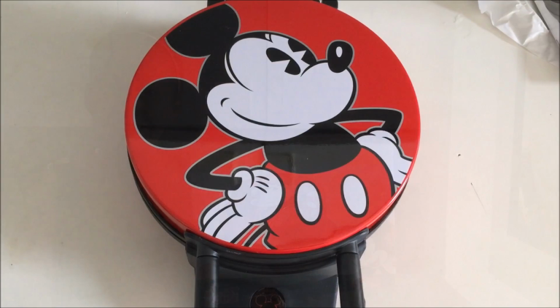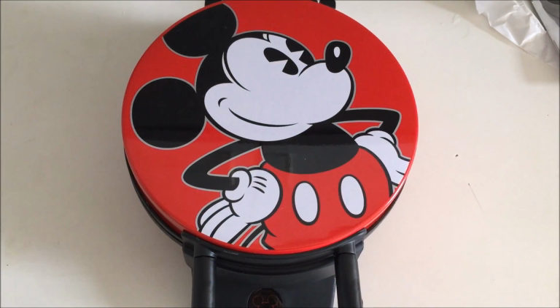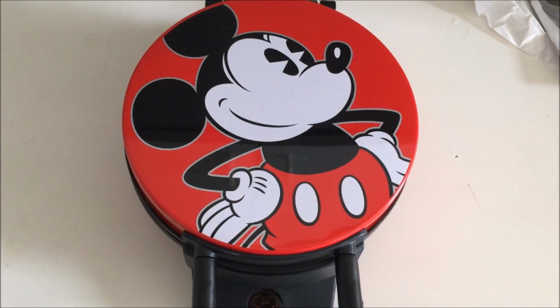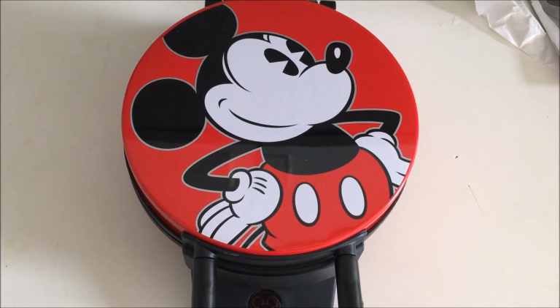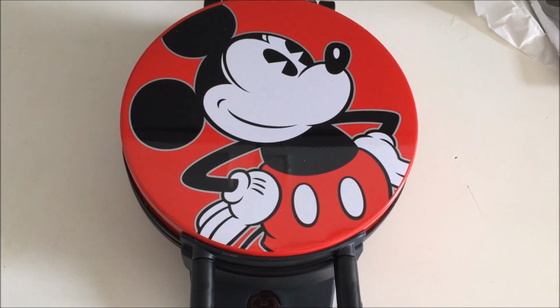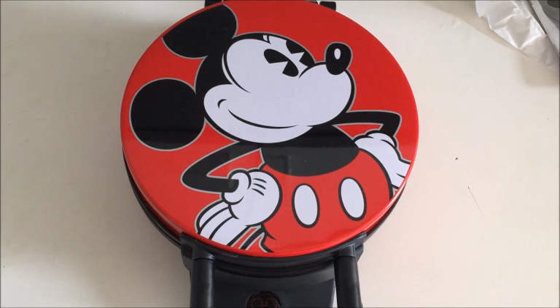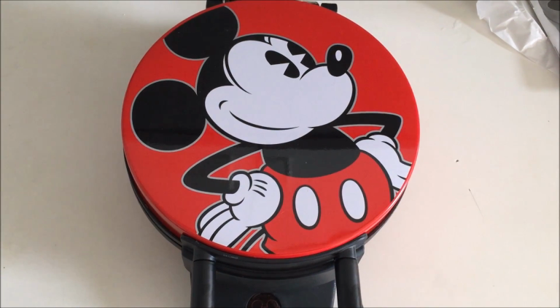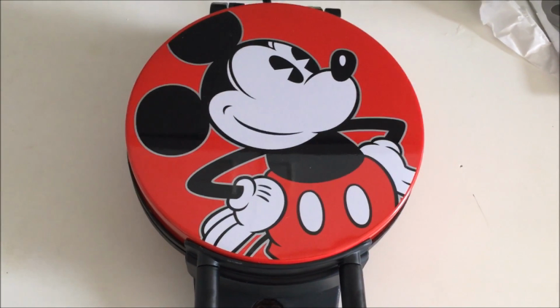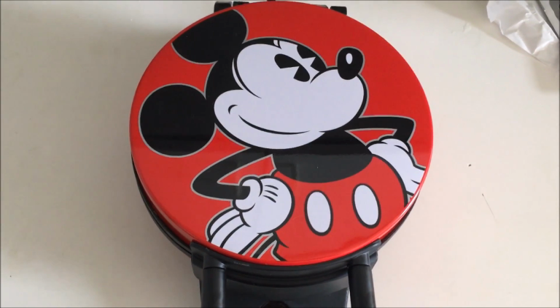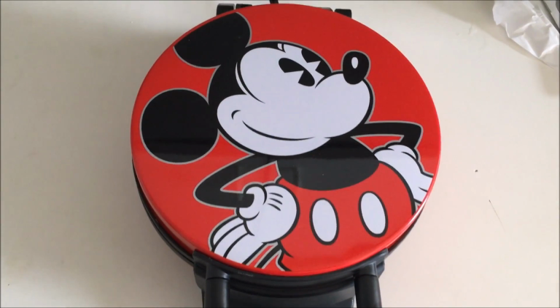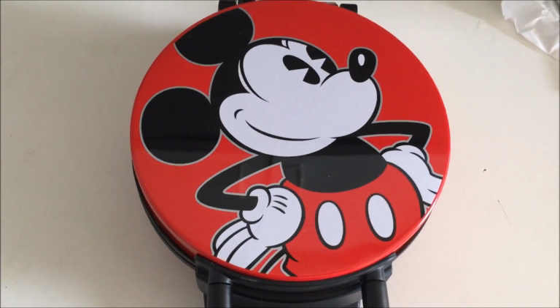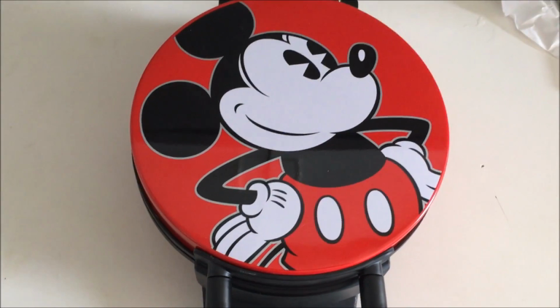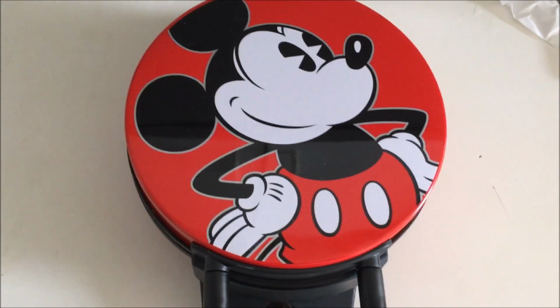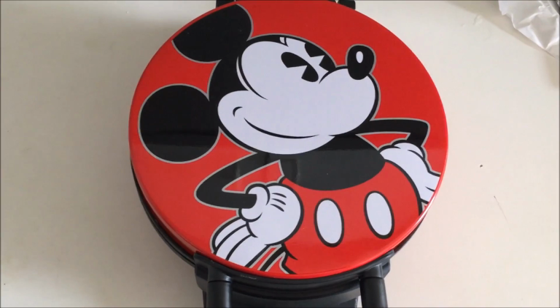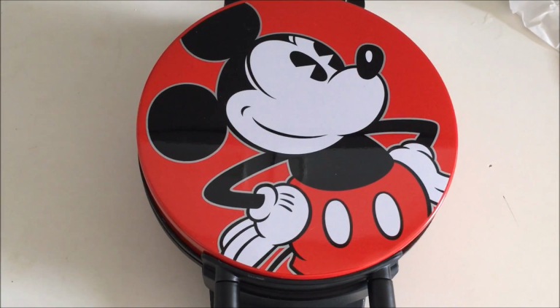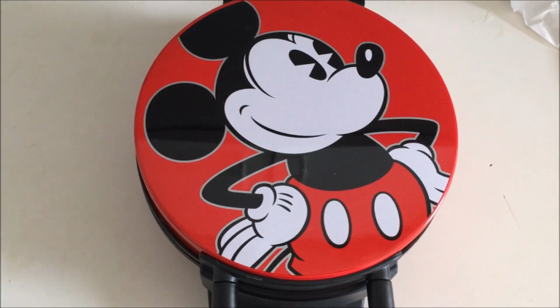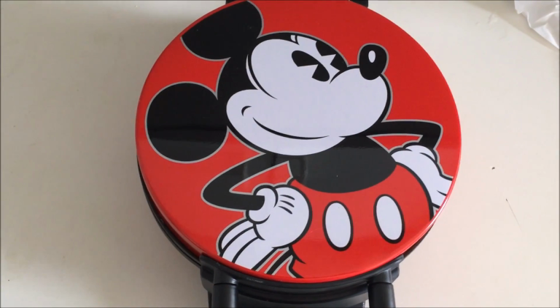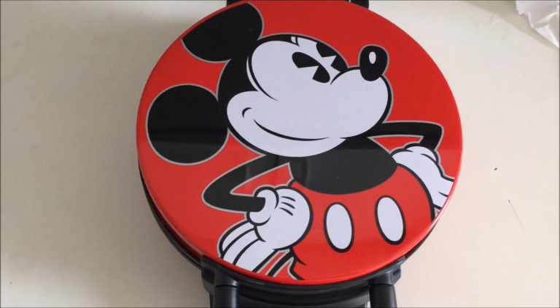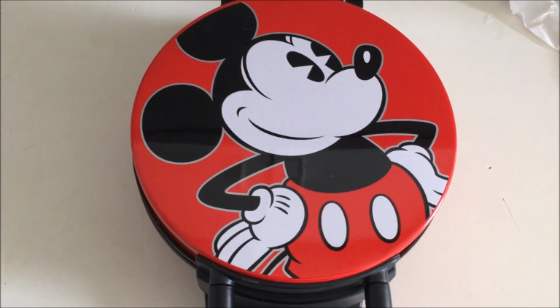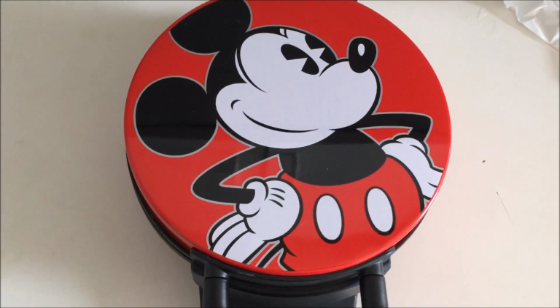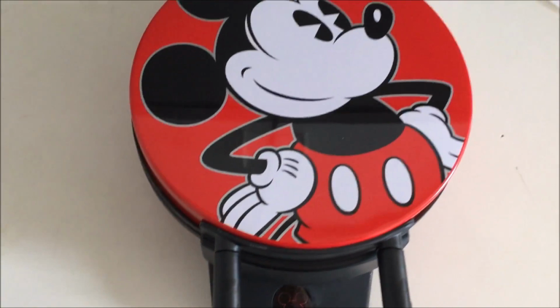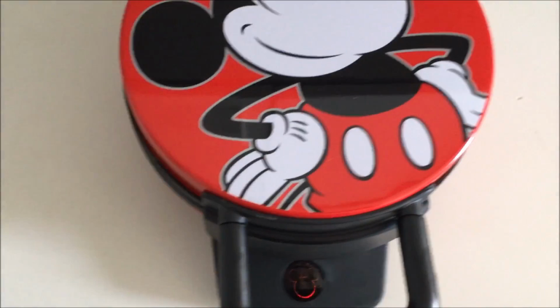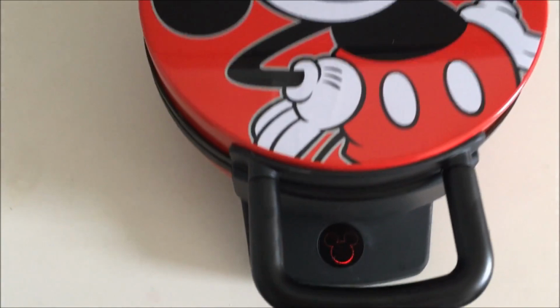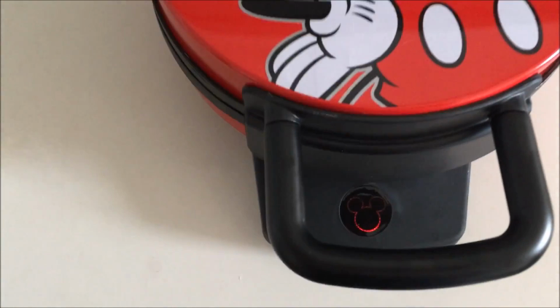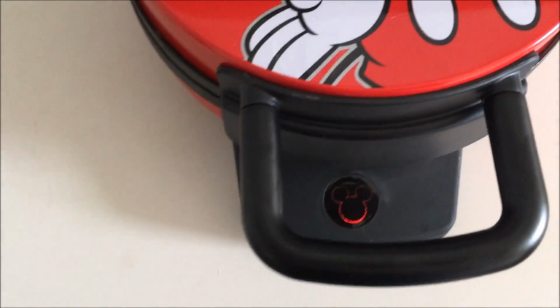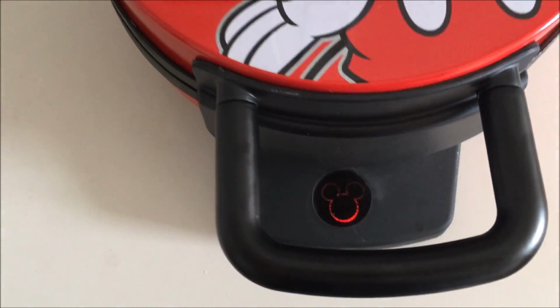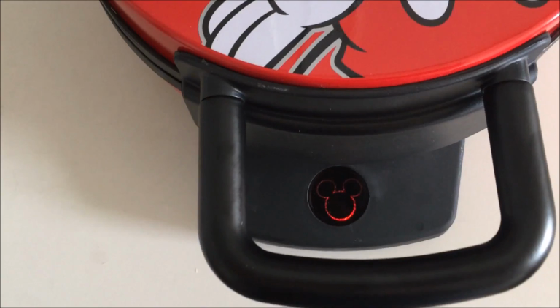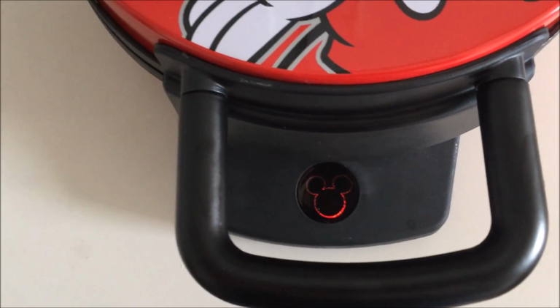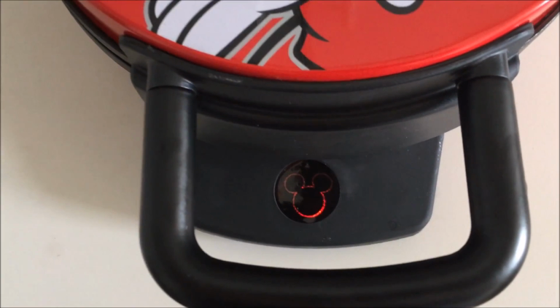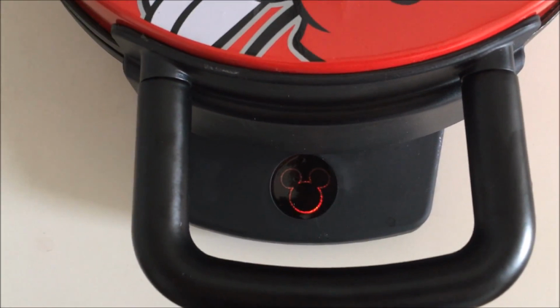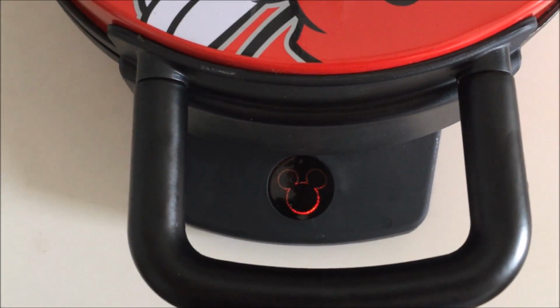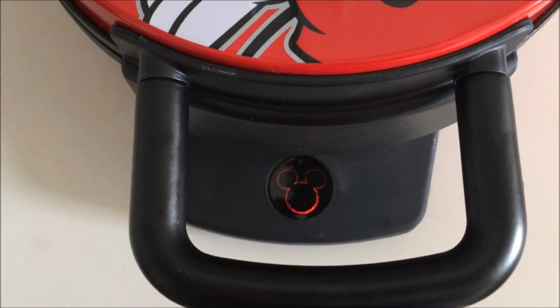Okay so I turned on the Disney Waffle Maker — super cute when I took it out of the box. It has Mickey Mouse right on the front there, so it's a nice design waffle maker. When you plug it in, it has a light that lights up in the shape of Mickey Mouse.